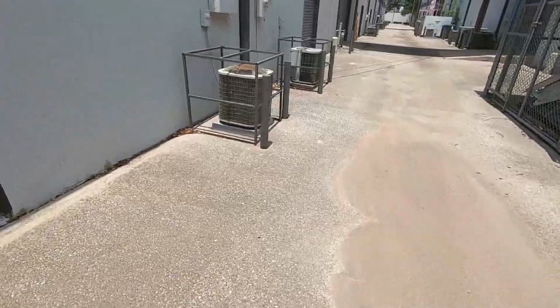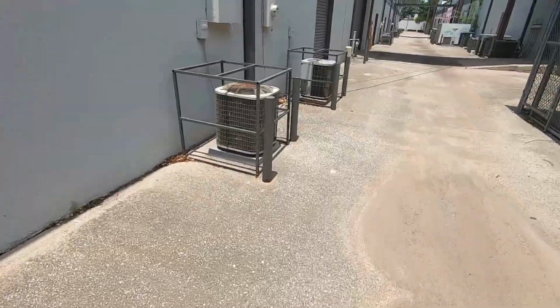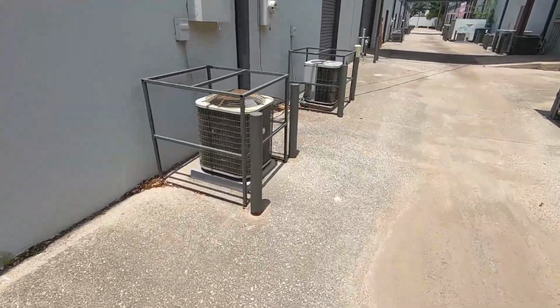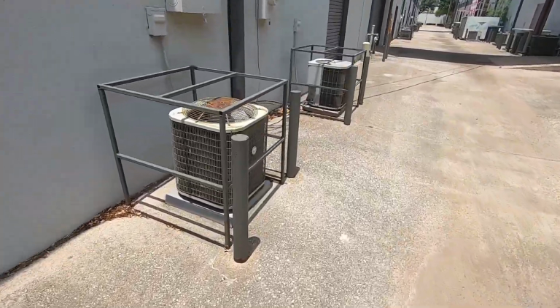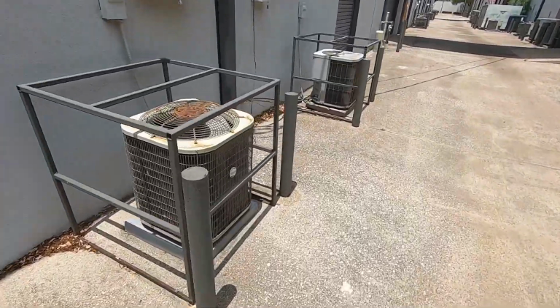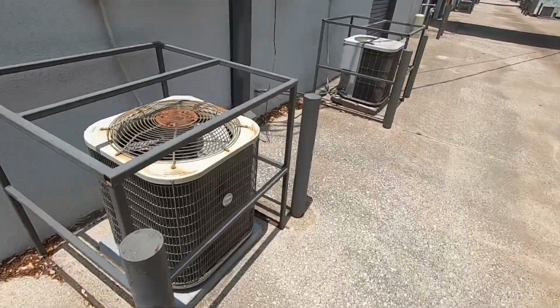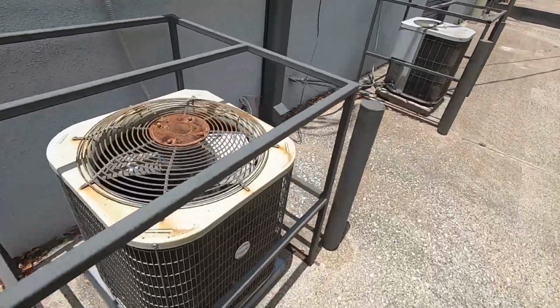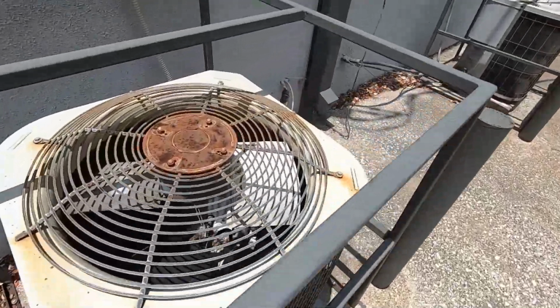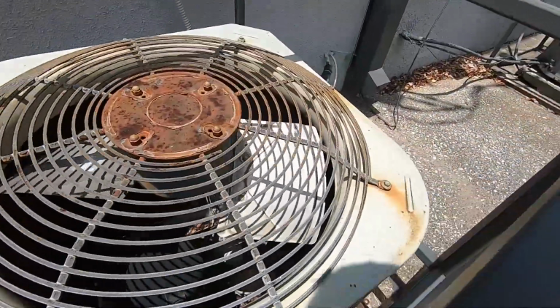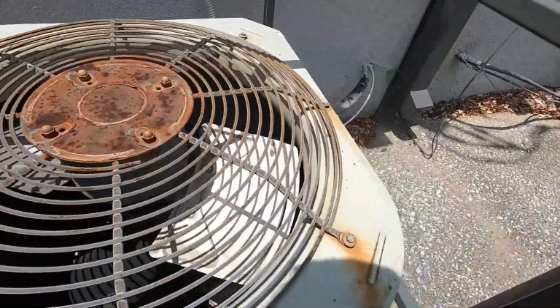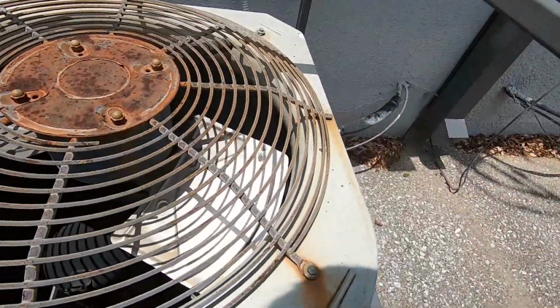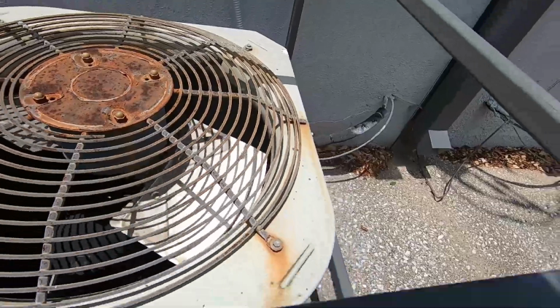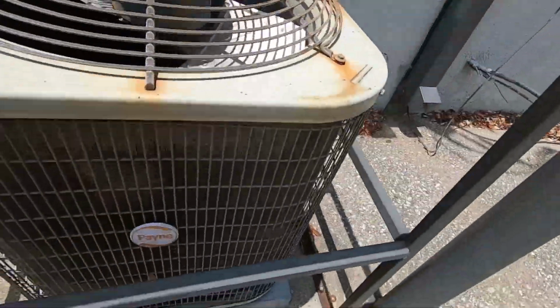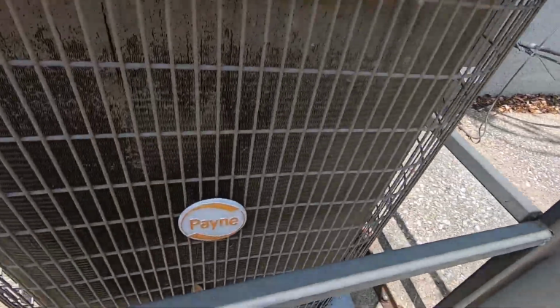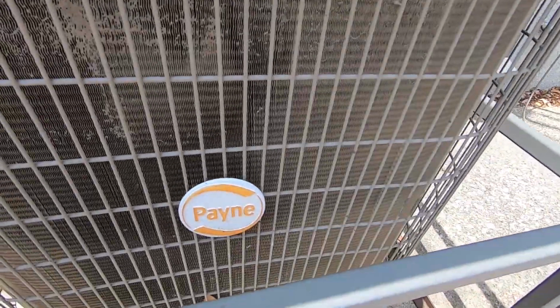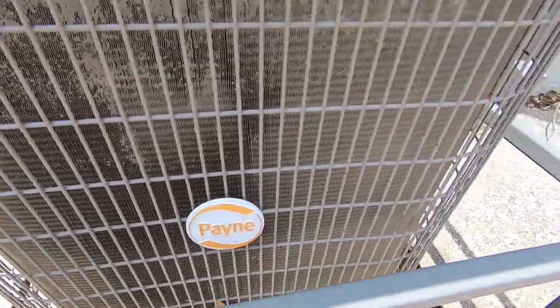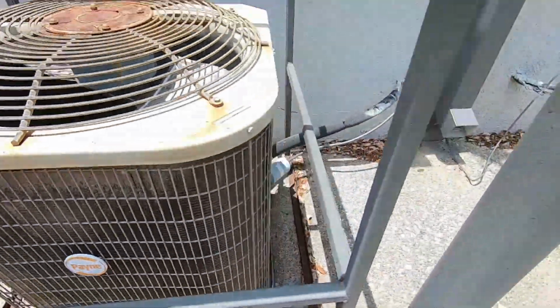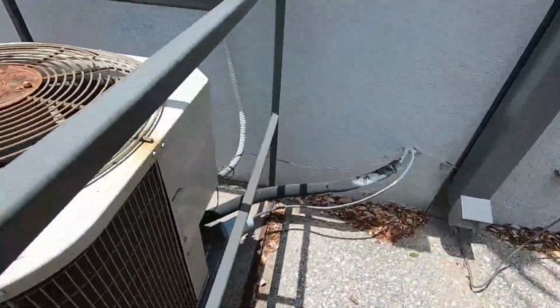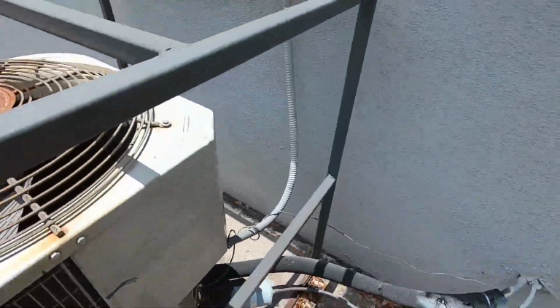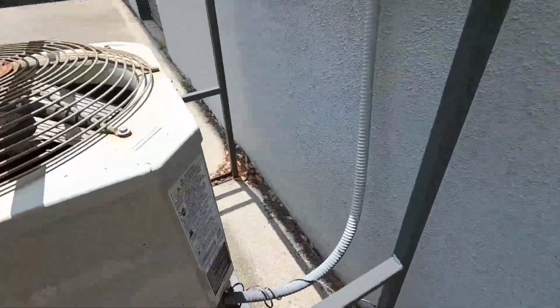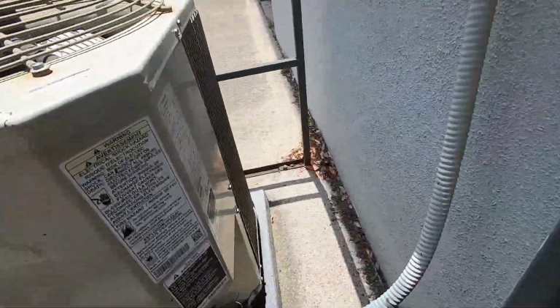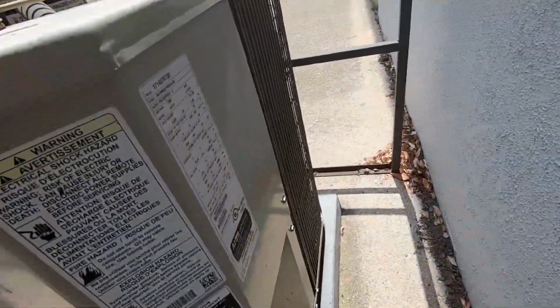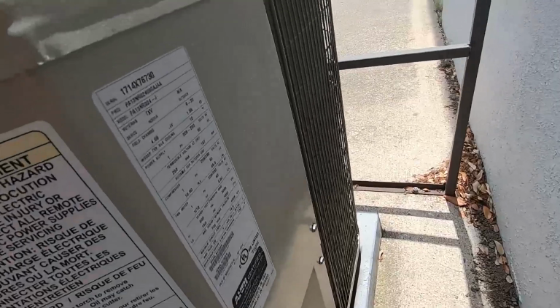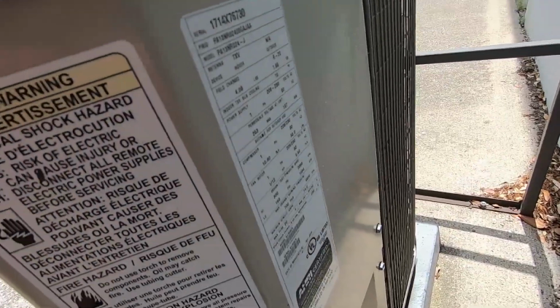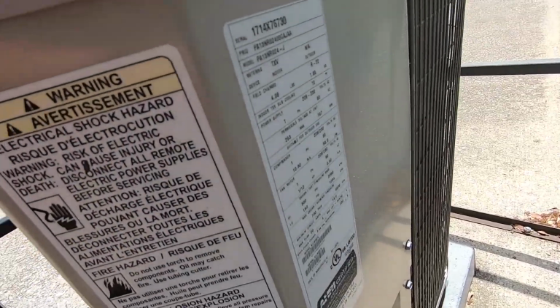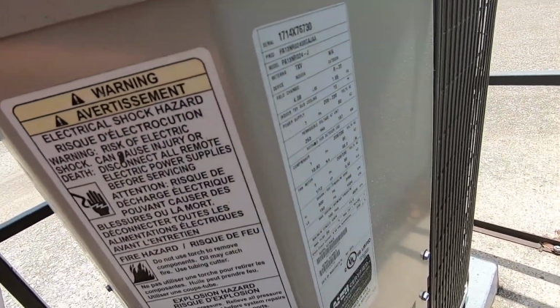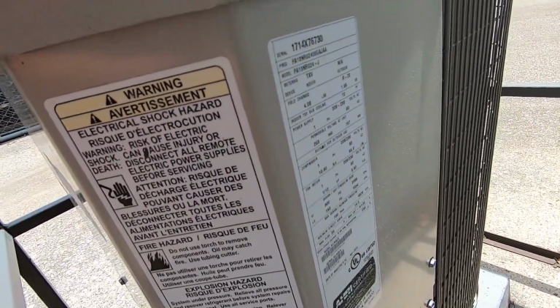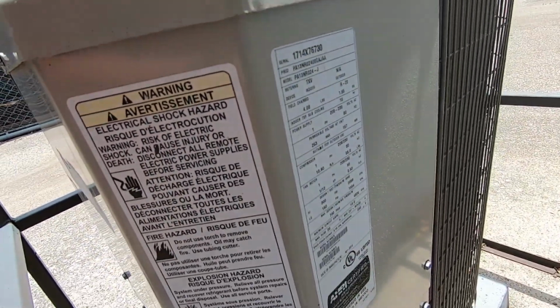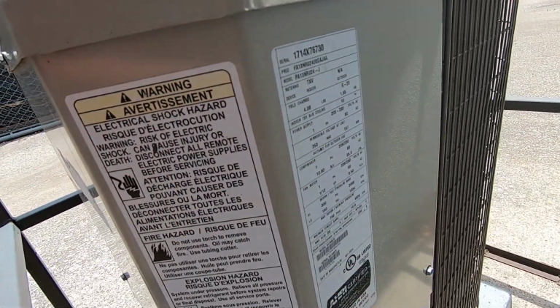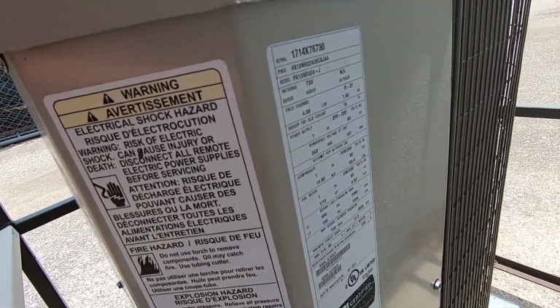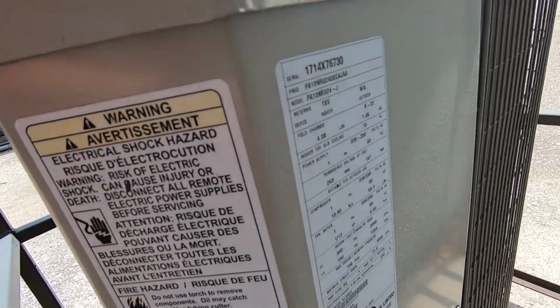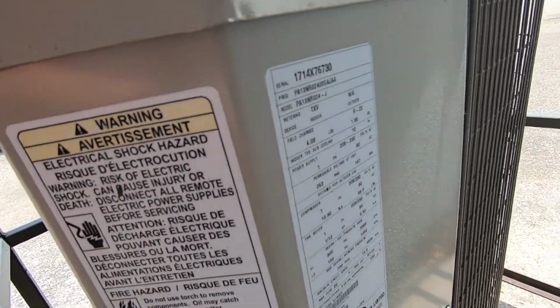Here we have a Payne — a small one. Copeland Scroll. 2014, 2 ton.